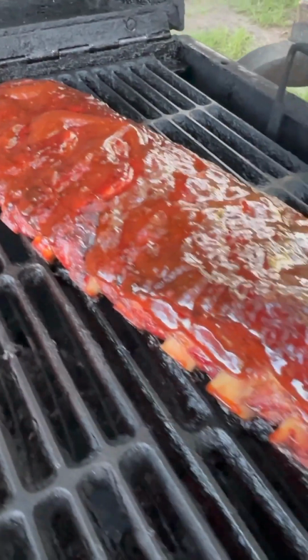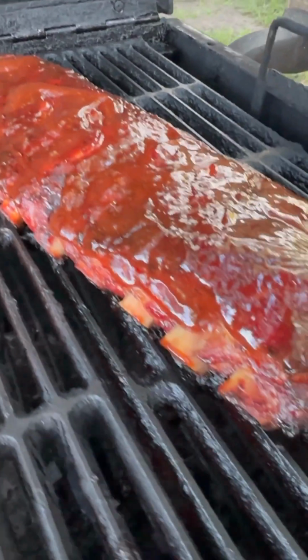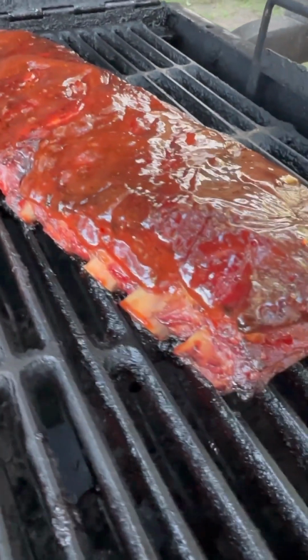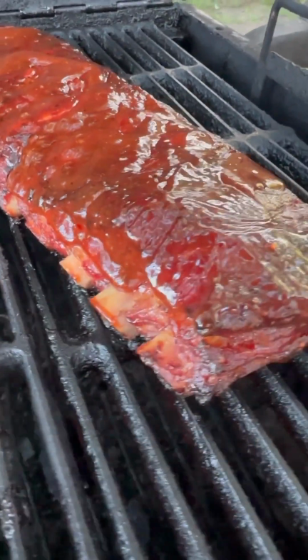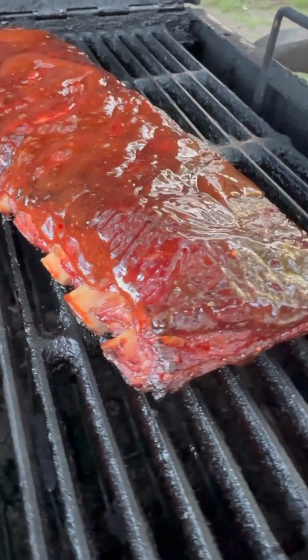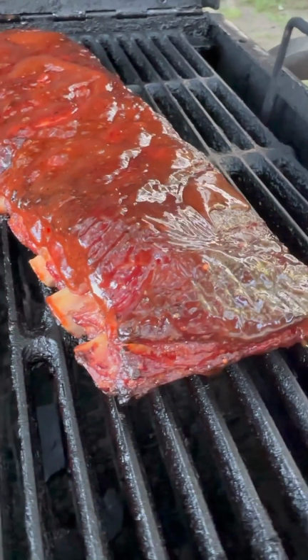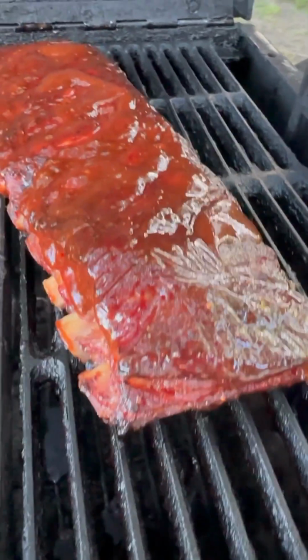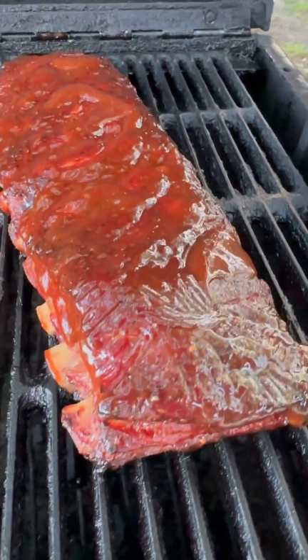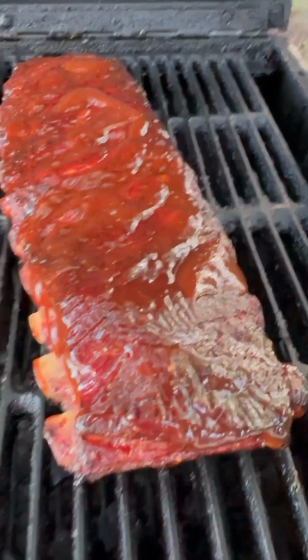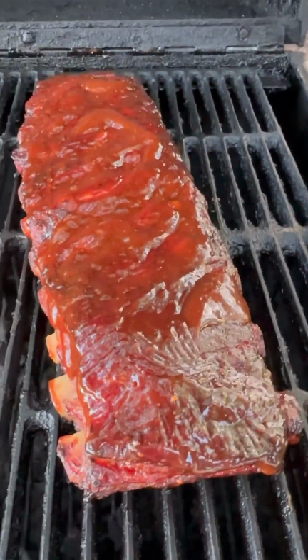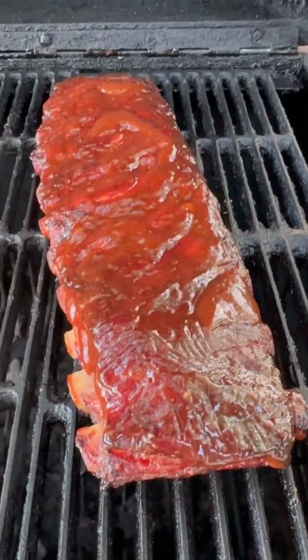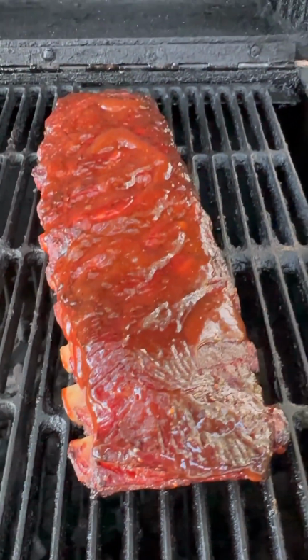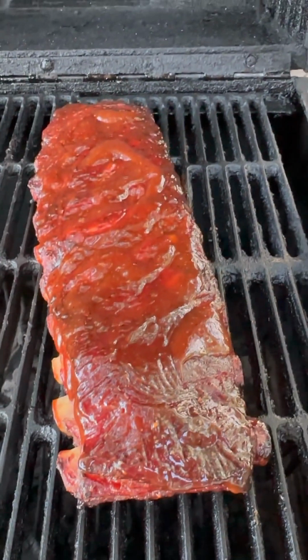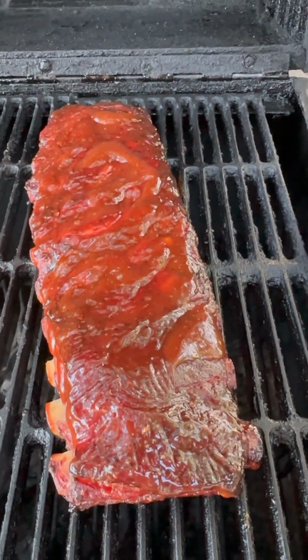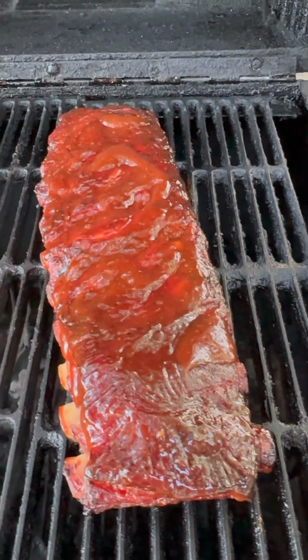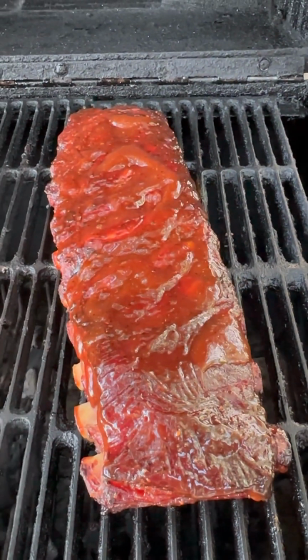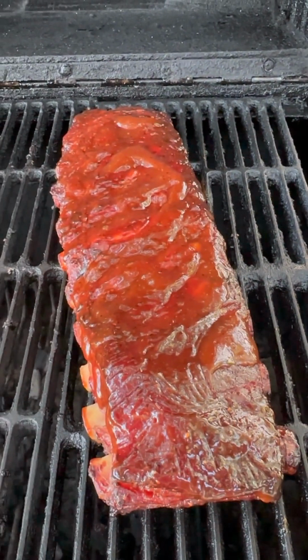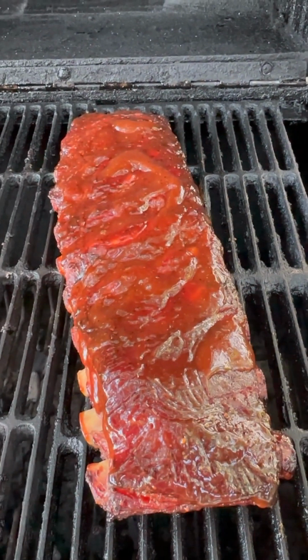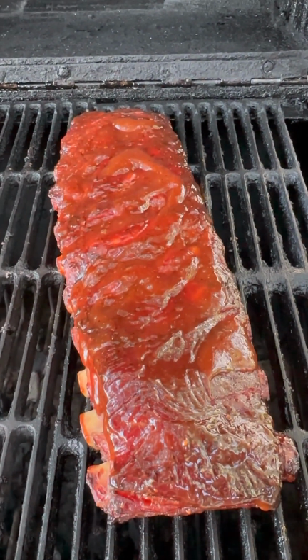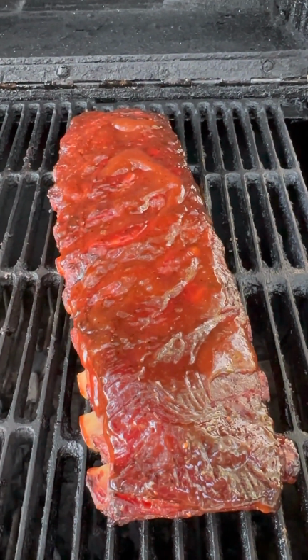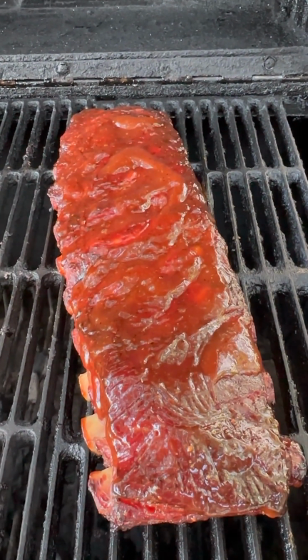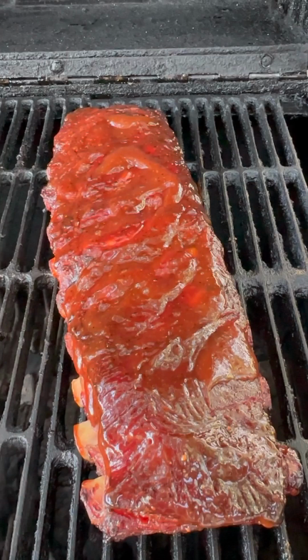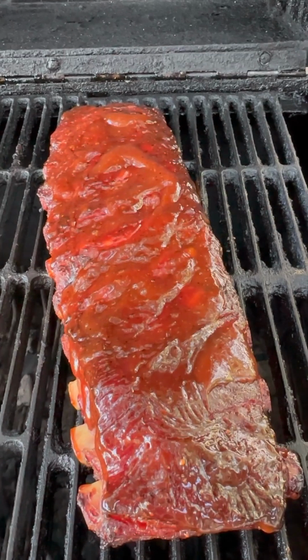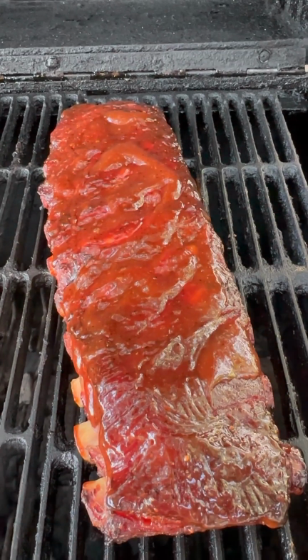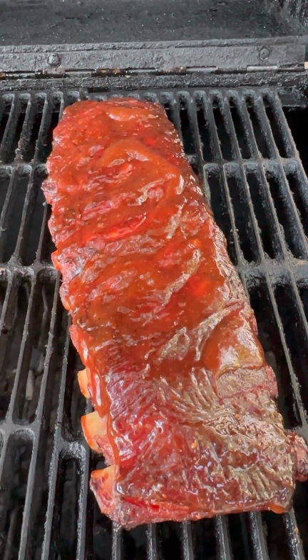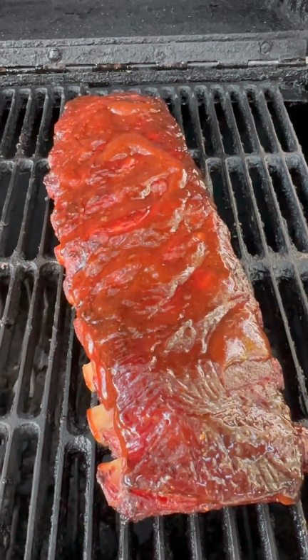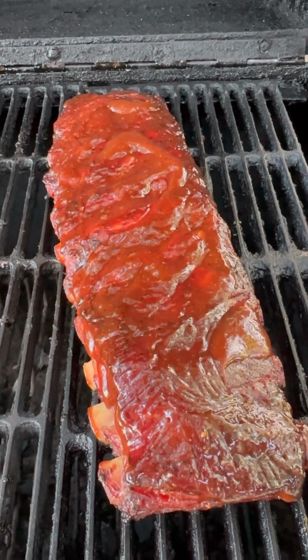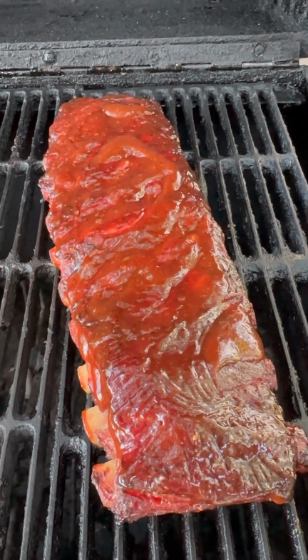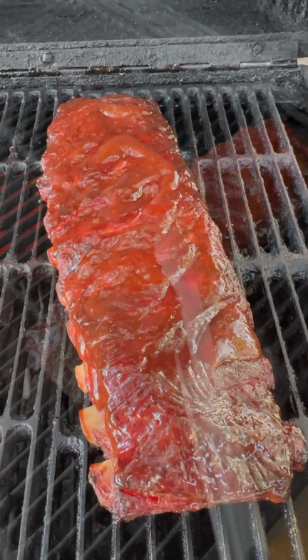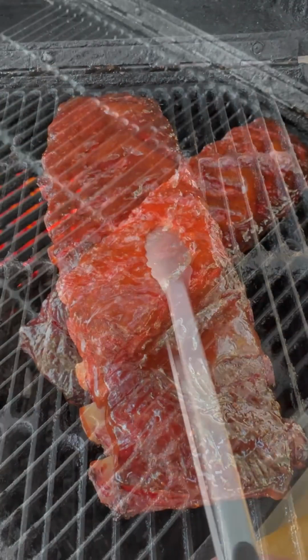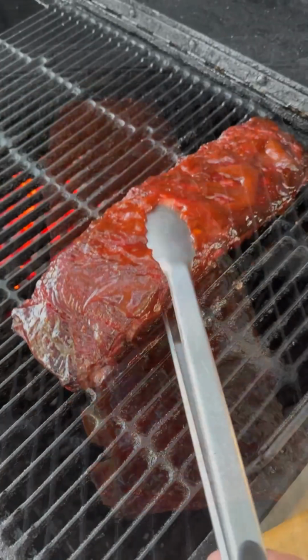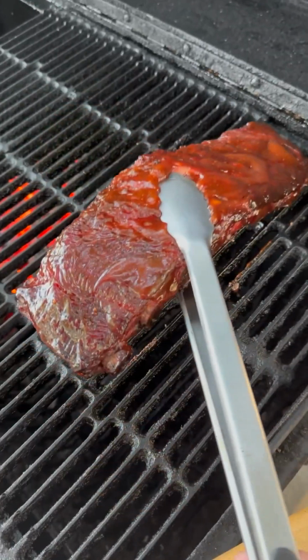The bones know. These ribs is dead. 90, 60, 30, and done. Oh yeah.